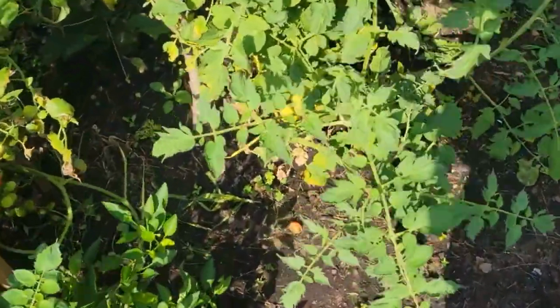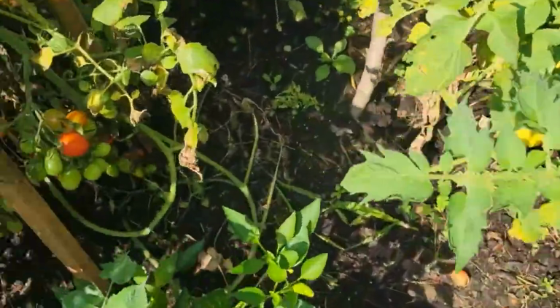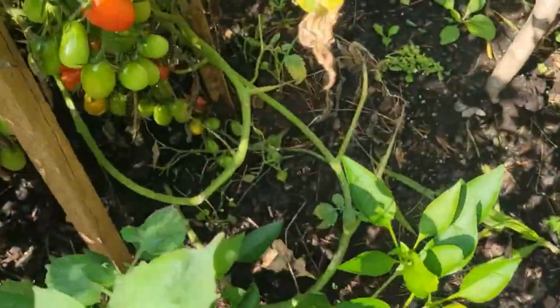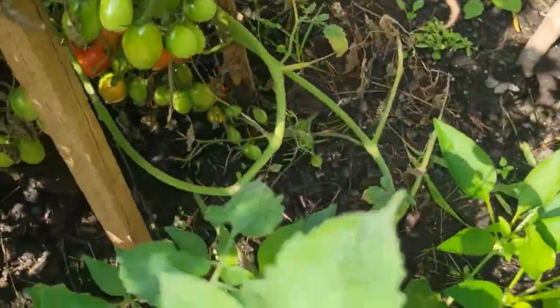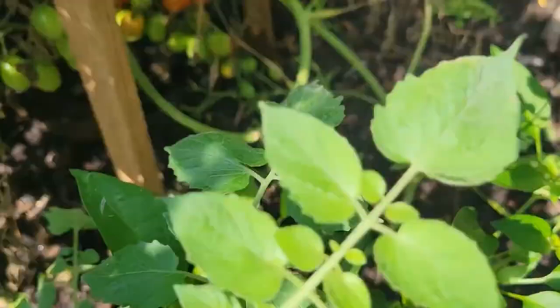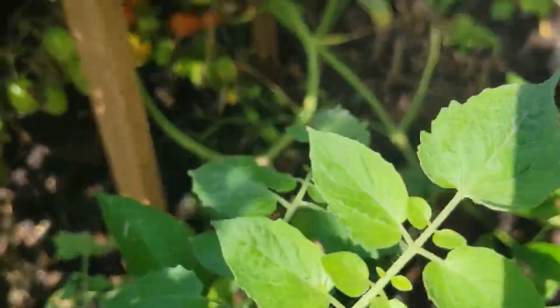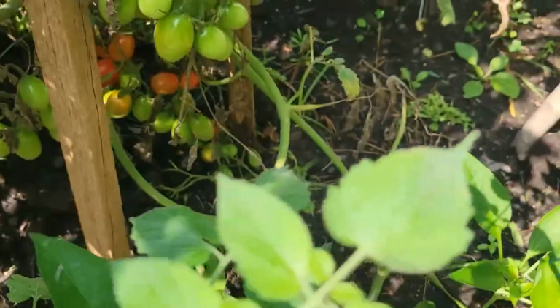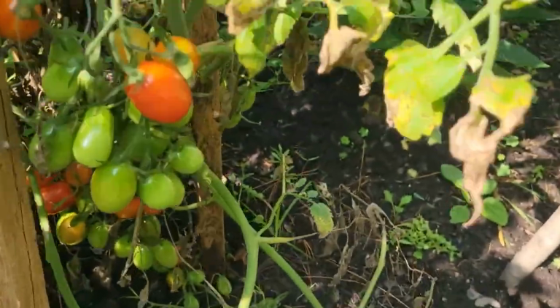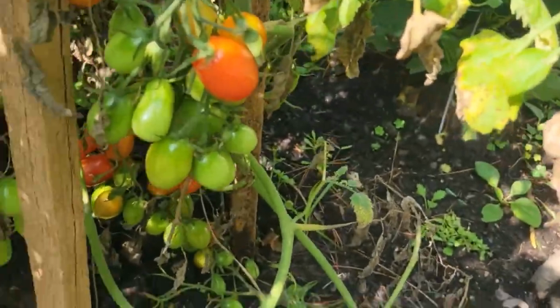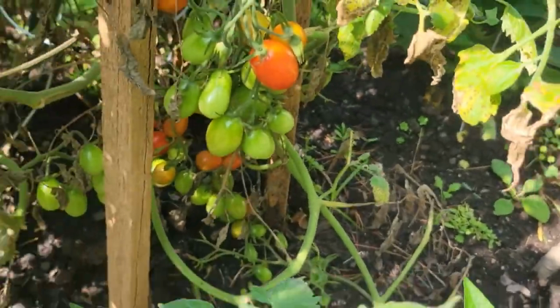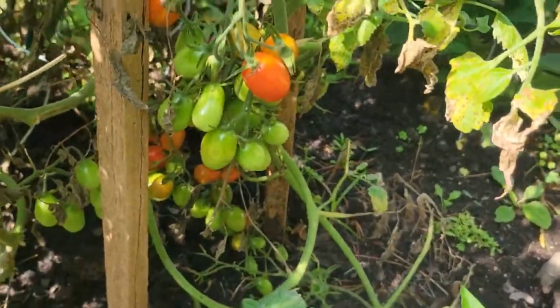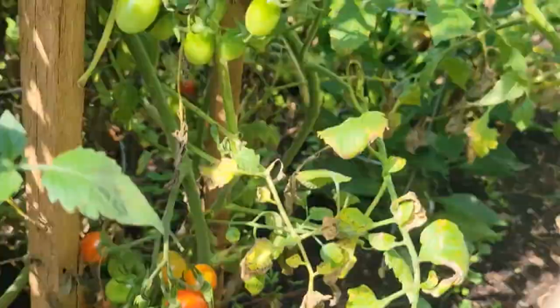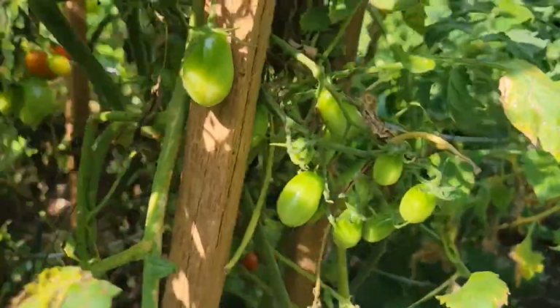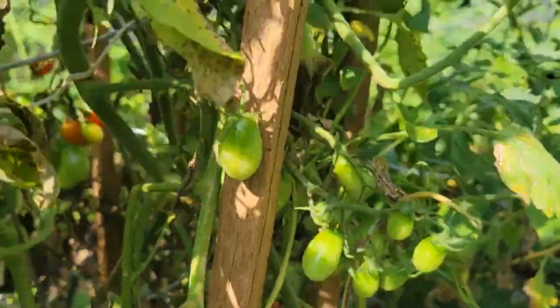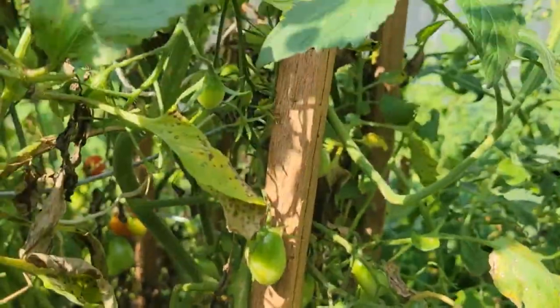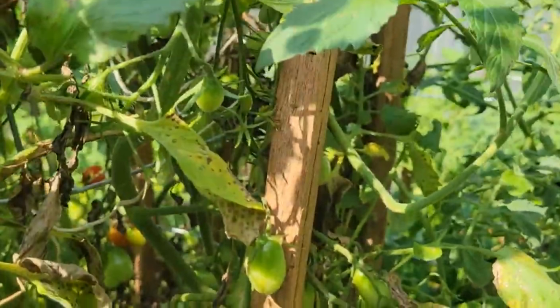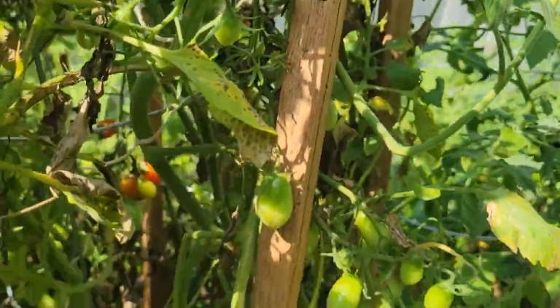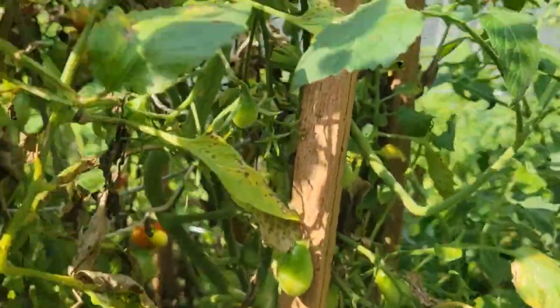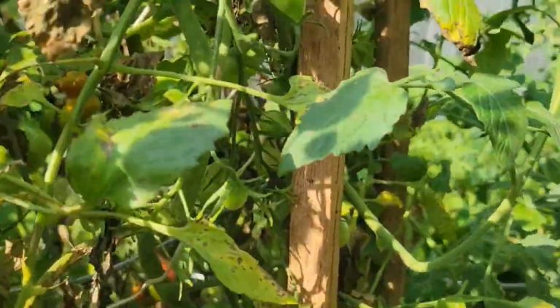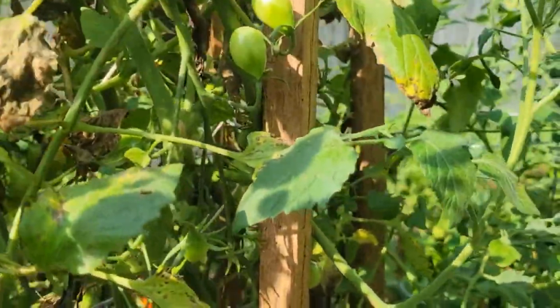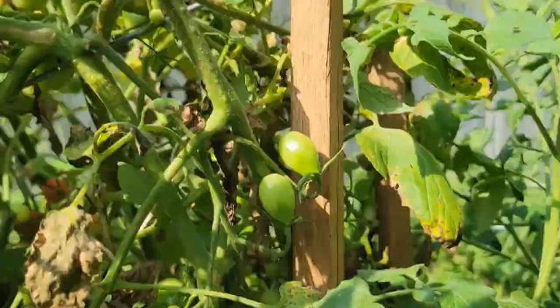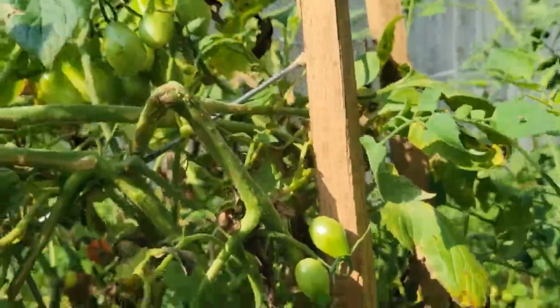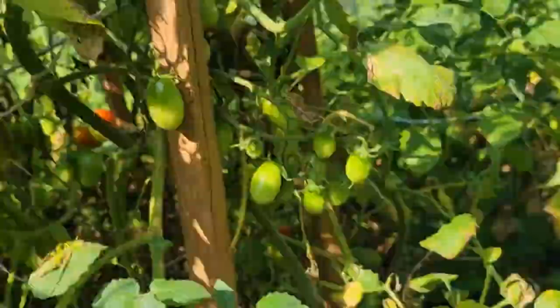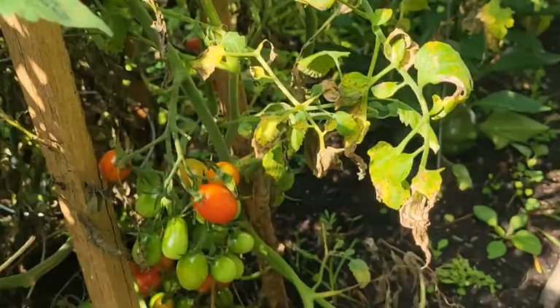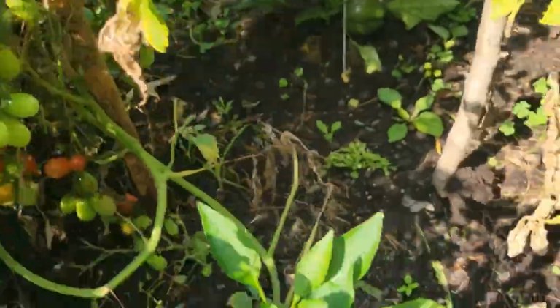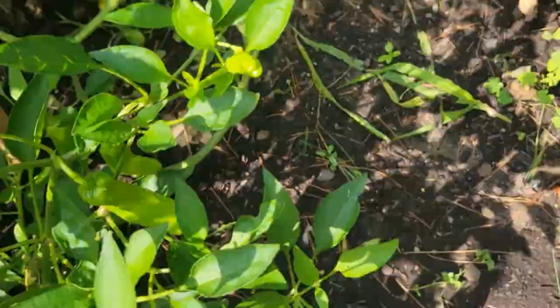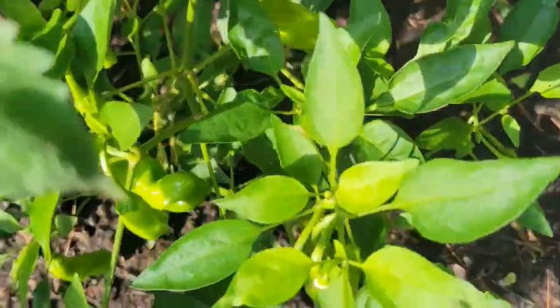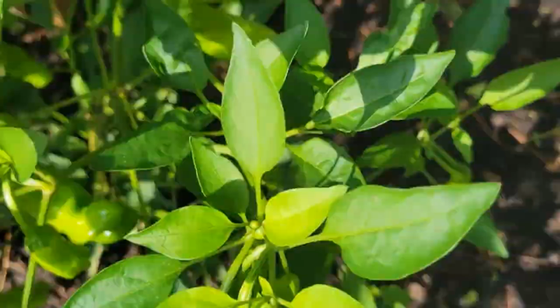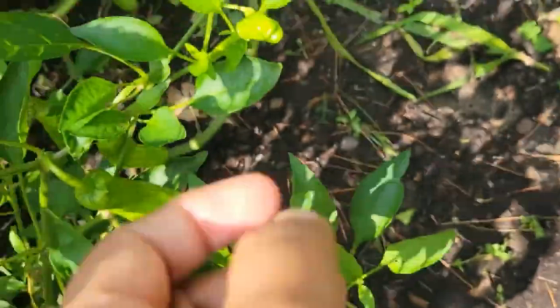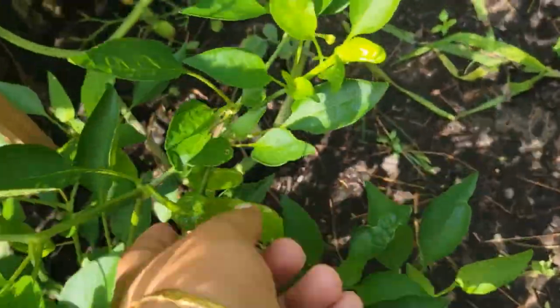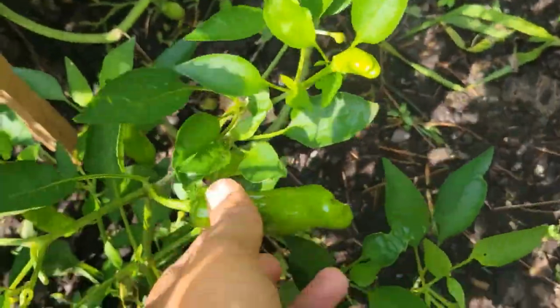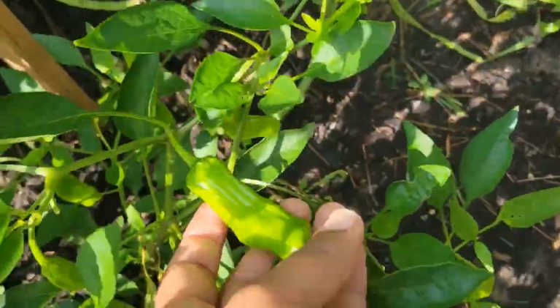And here is our cherry tomatoes — you can see many of them have ripened and there are many yet to ripen too. And this is another type of peppers.